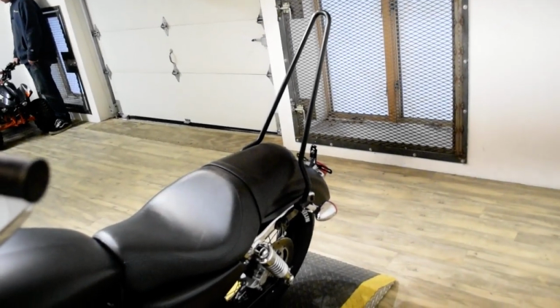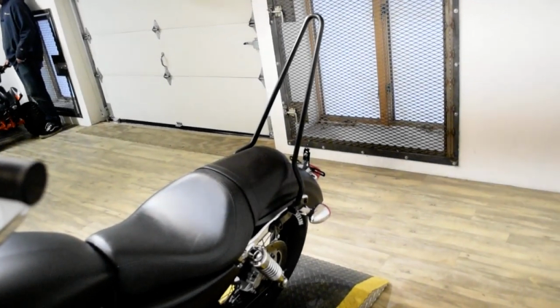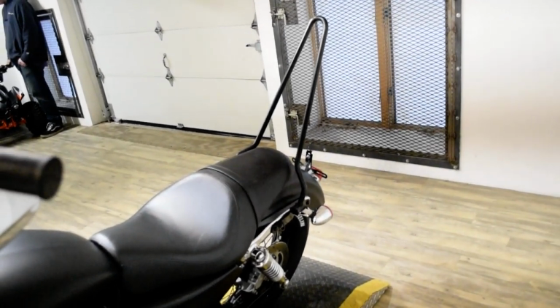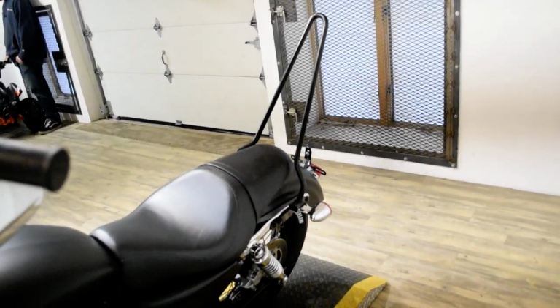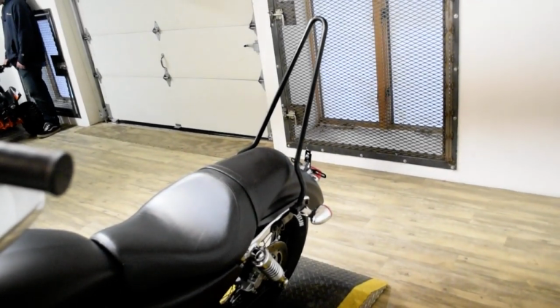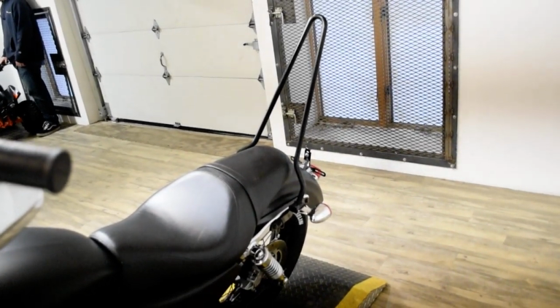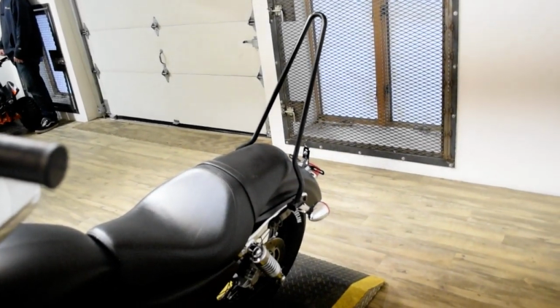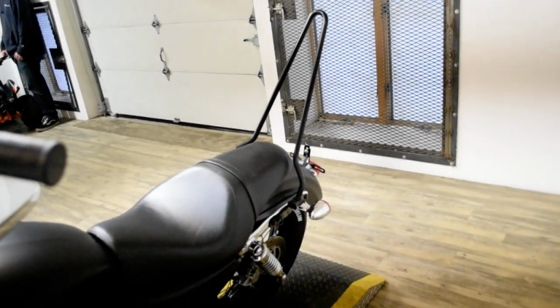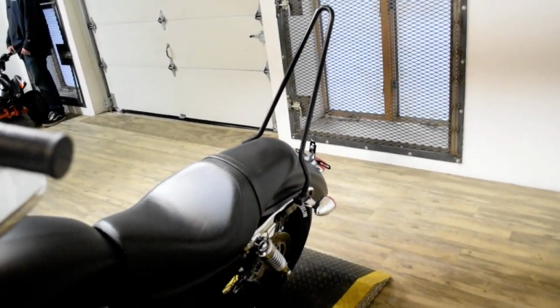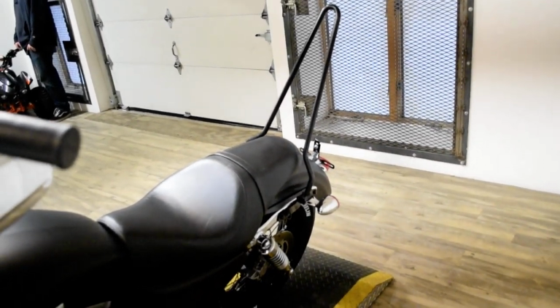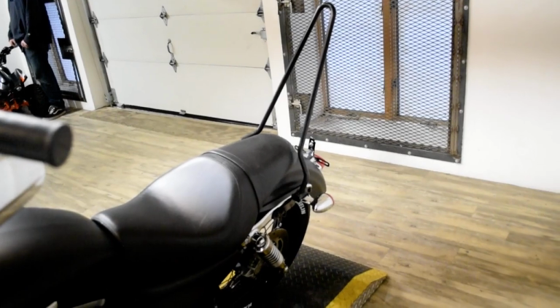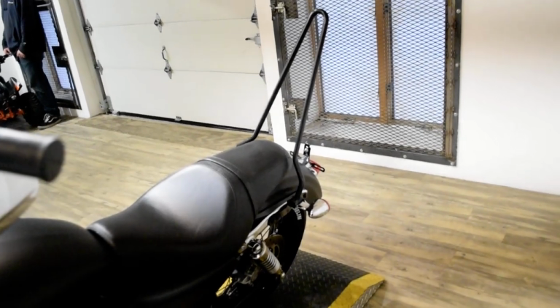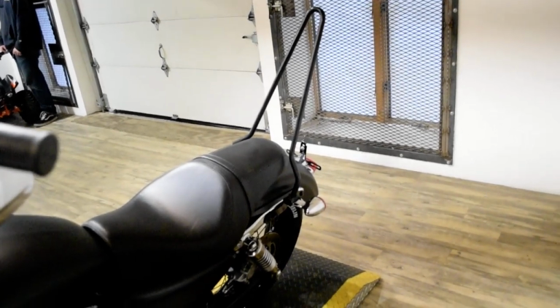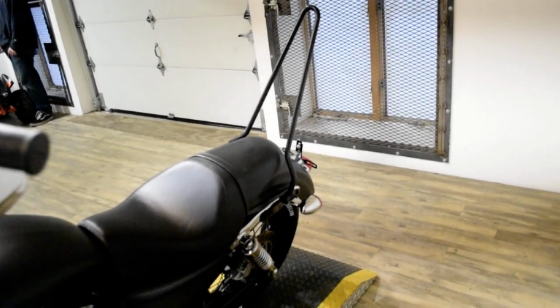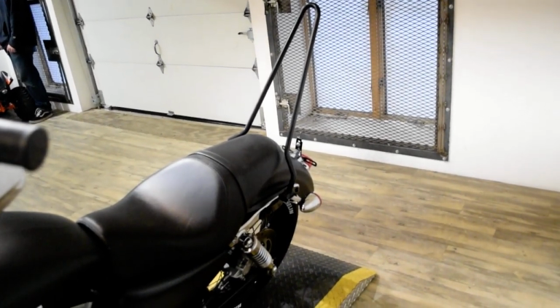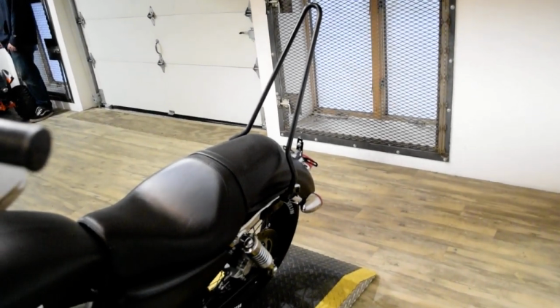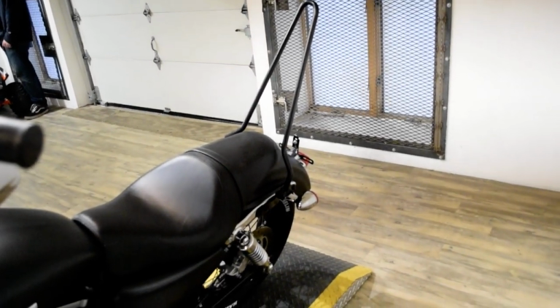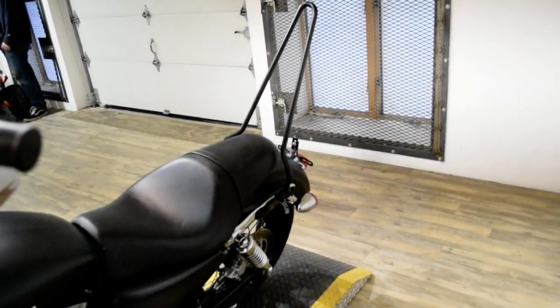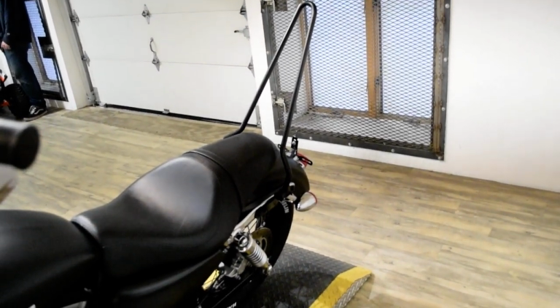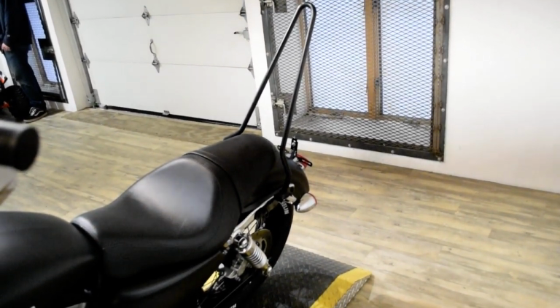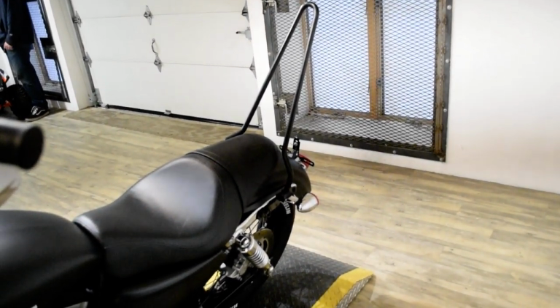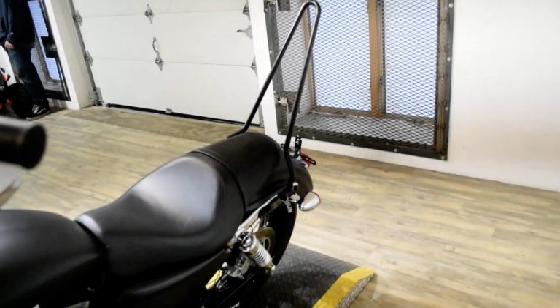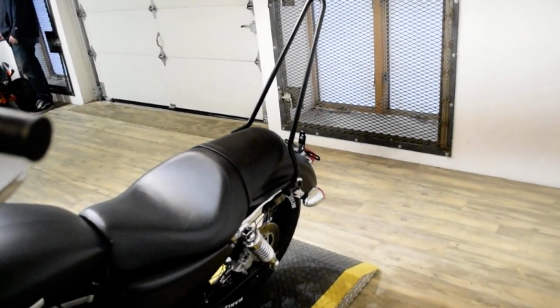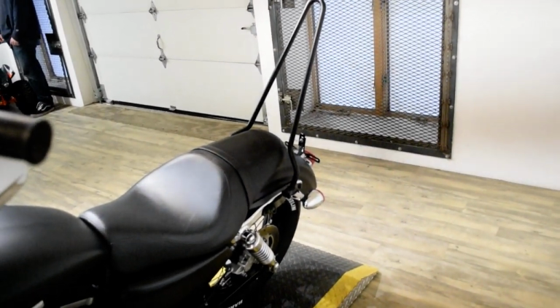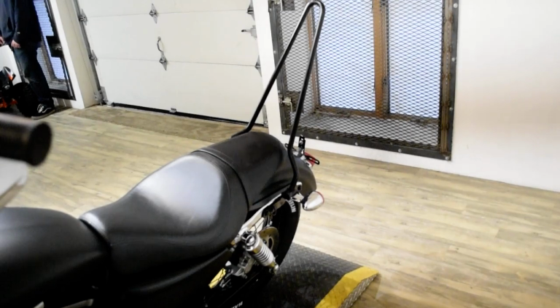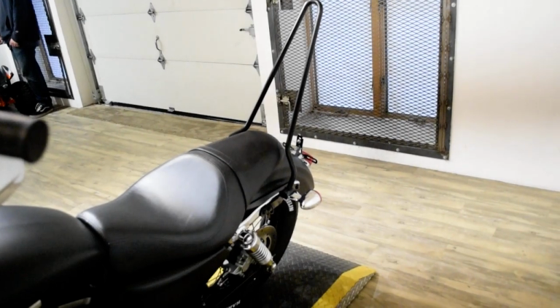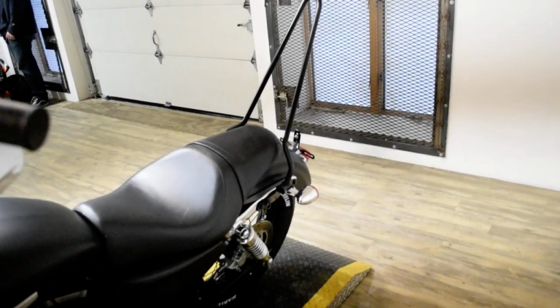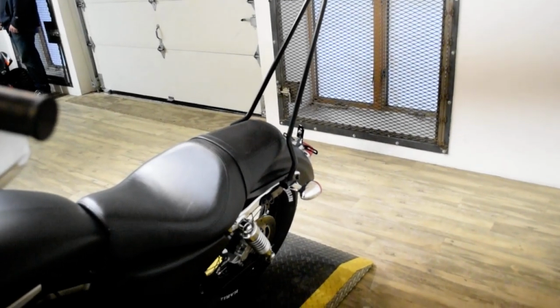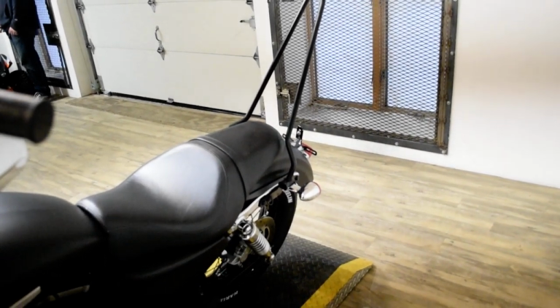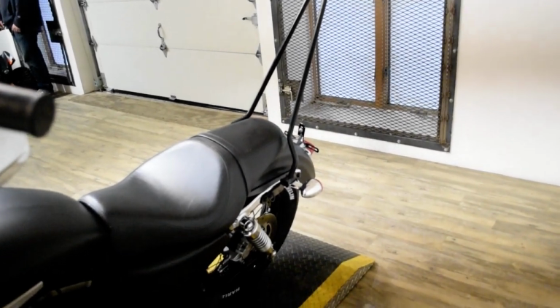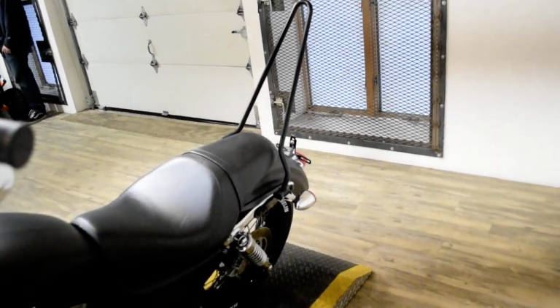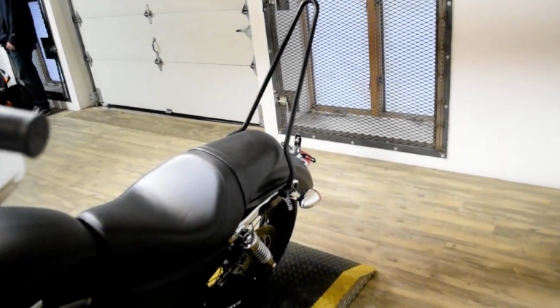This bike has been serviced and safety inspected and is ready for the road. It has a bullet fairing, tinted windshield, ape hangers, aftermarket air cleaner, aftermarket pipes, and a Sissy Bar.